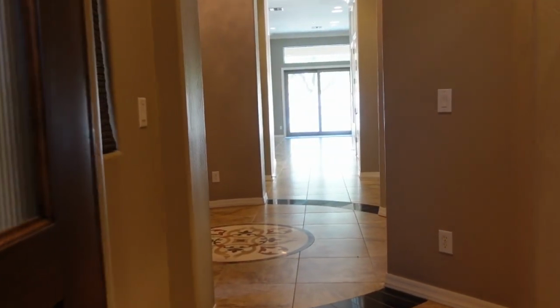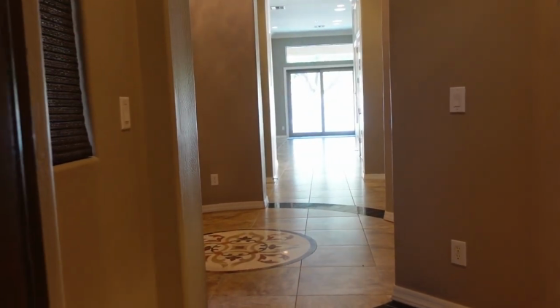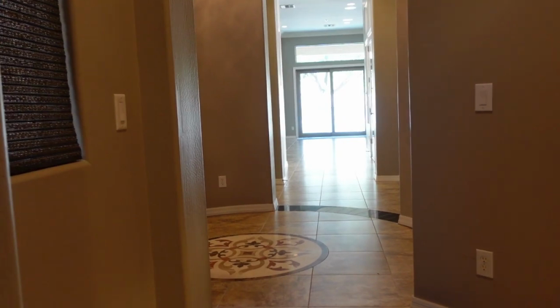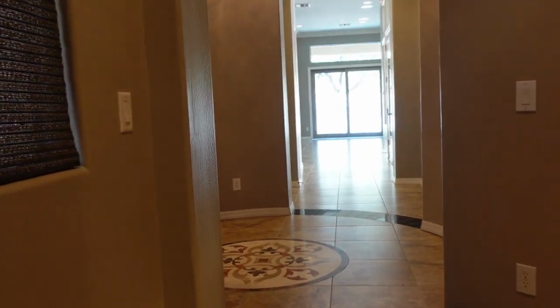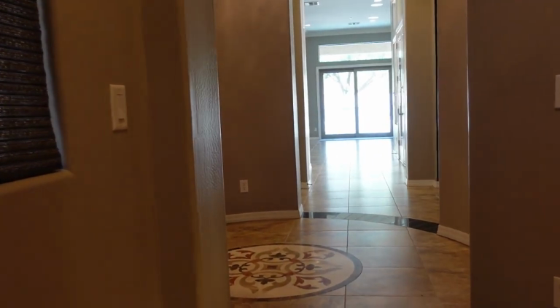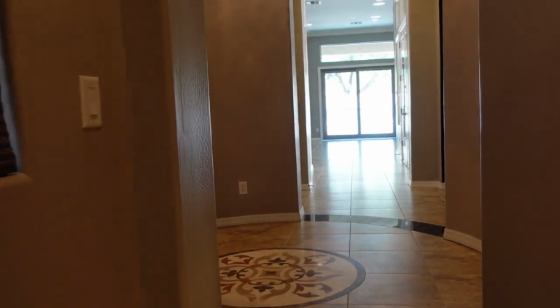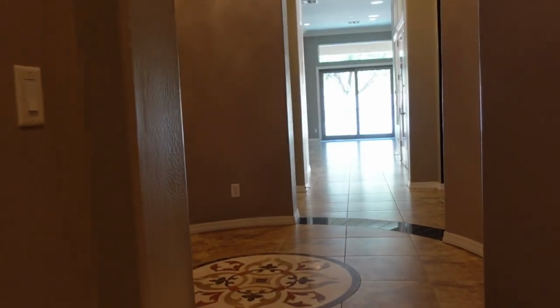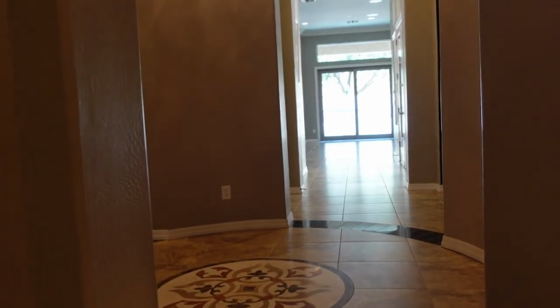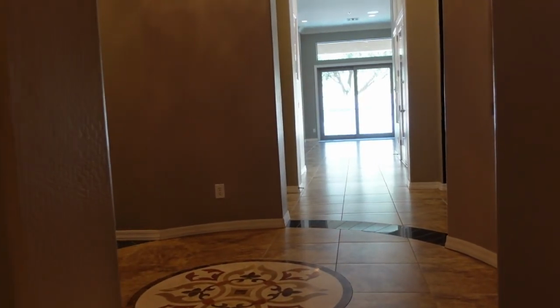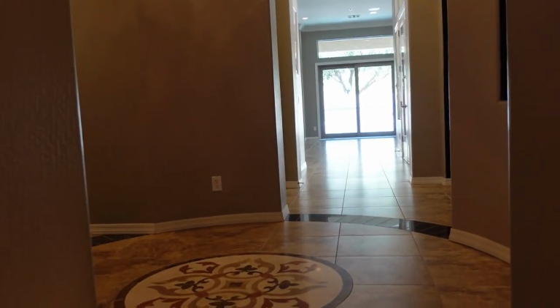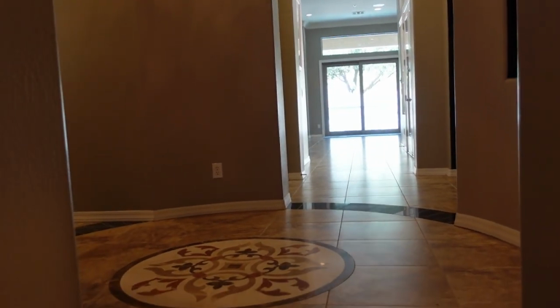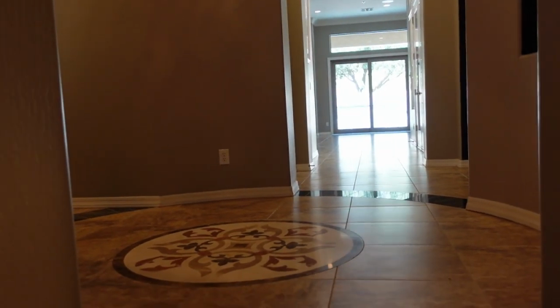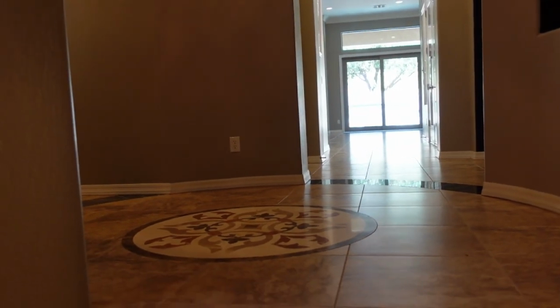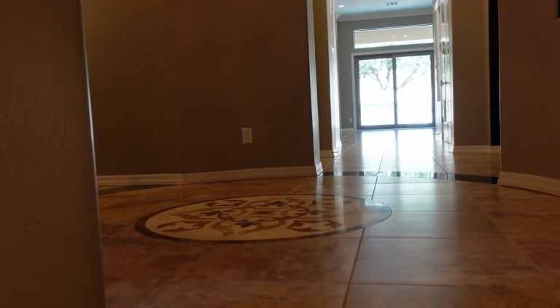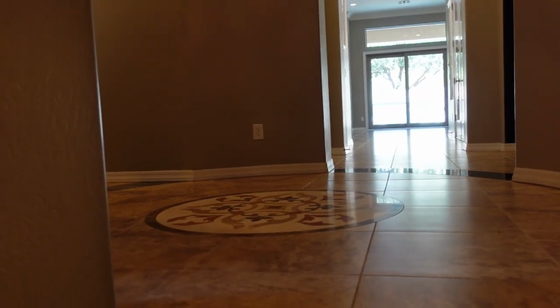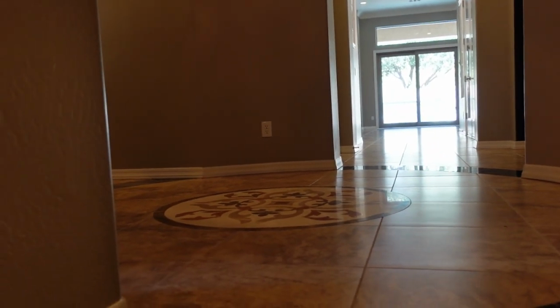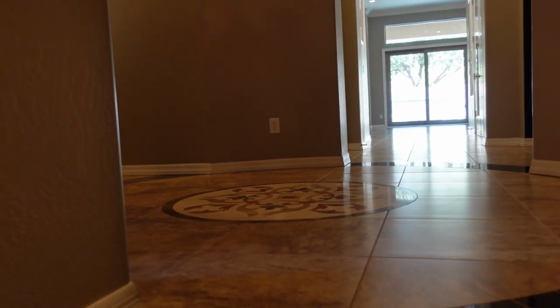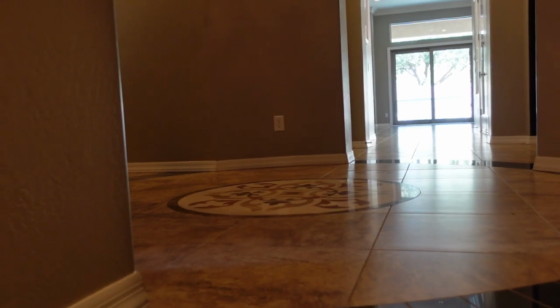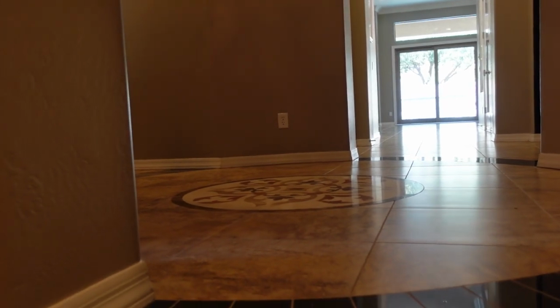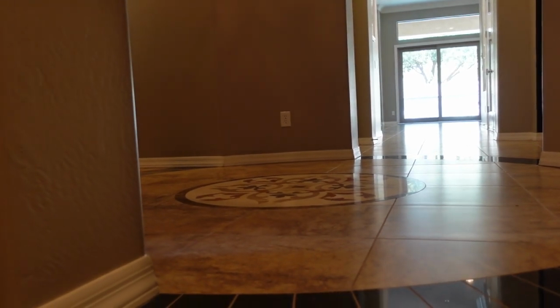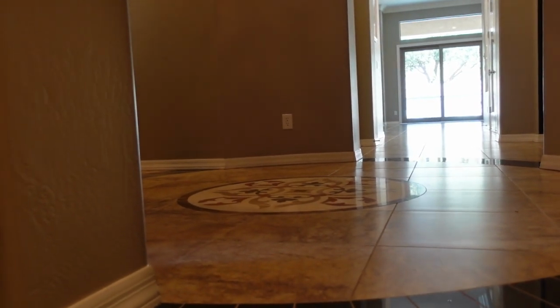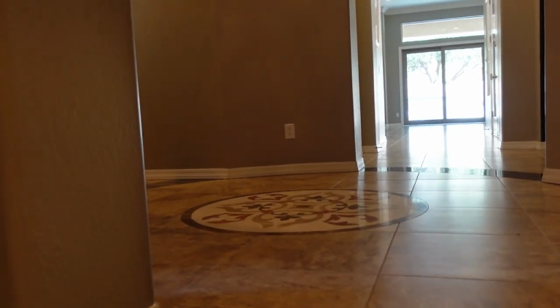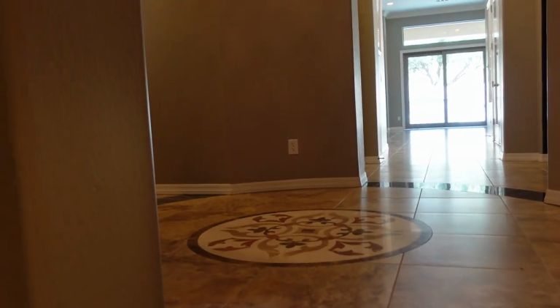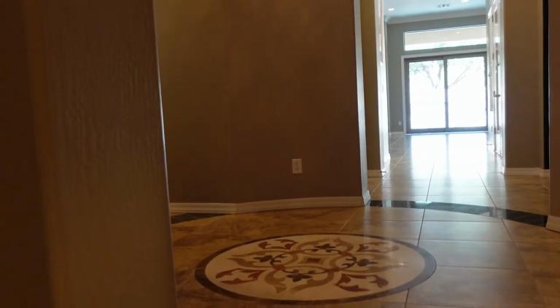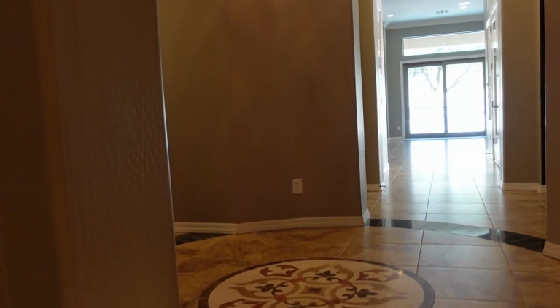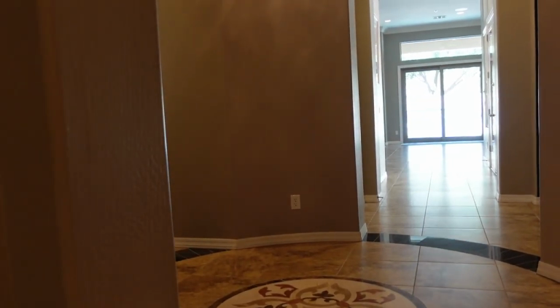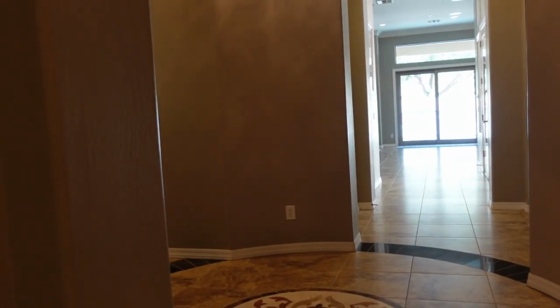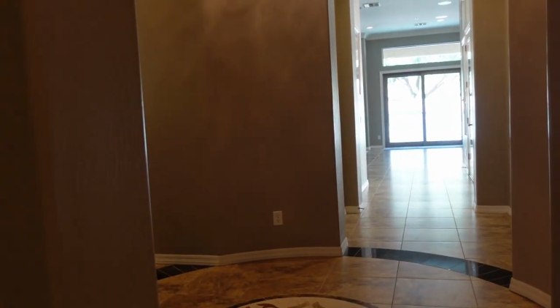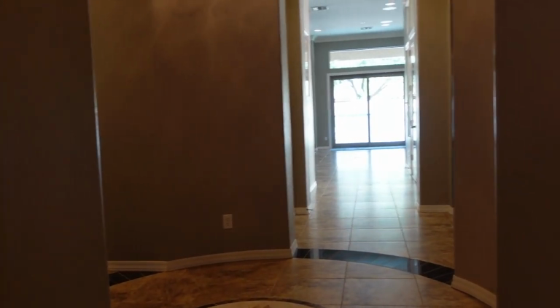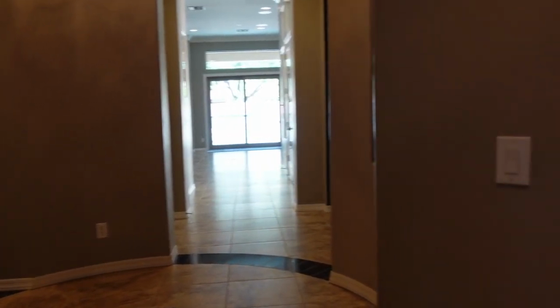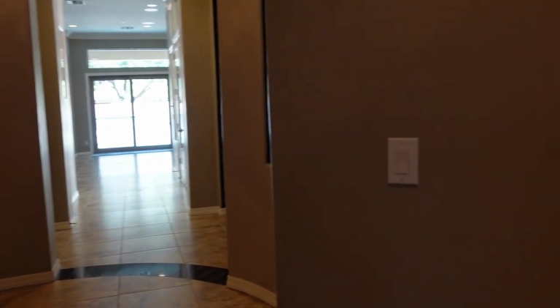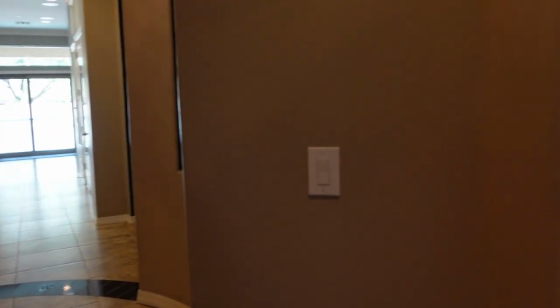We'll give you a closer look at the rotunda entry and the flooring. I just love this medallion and the granite tile that surrounds it.